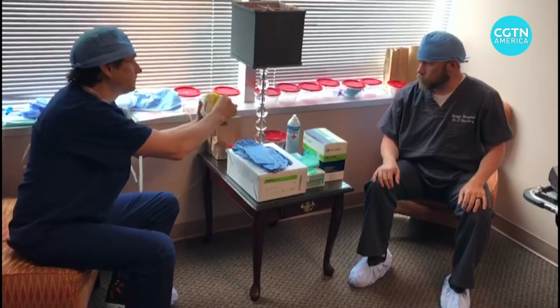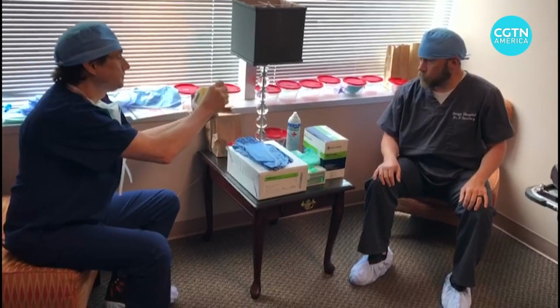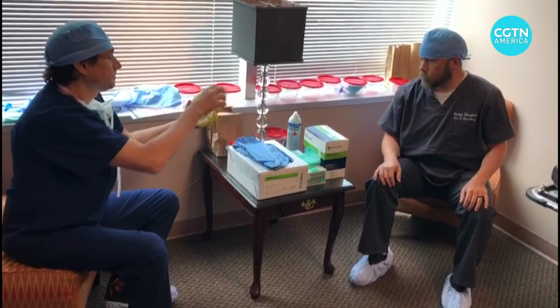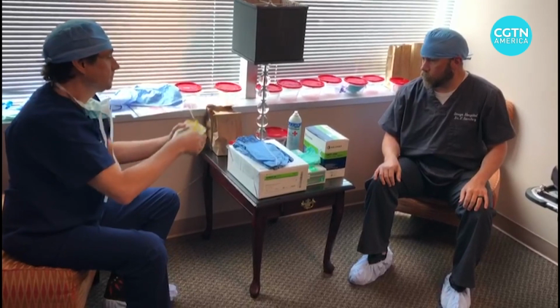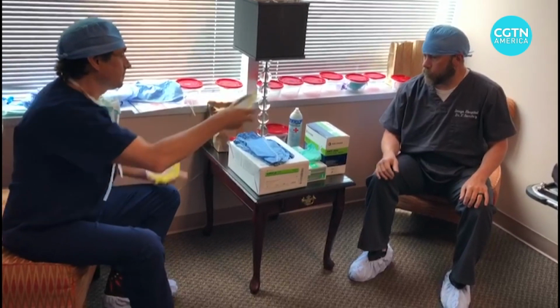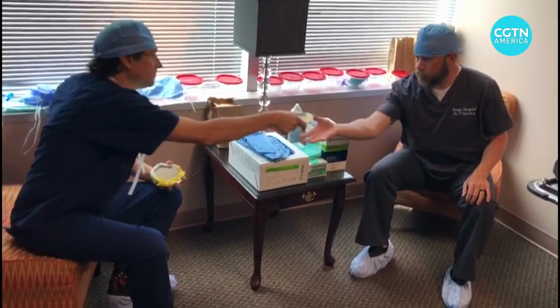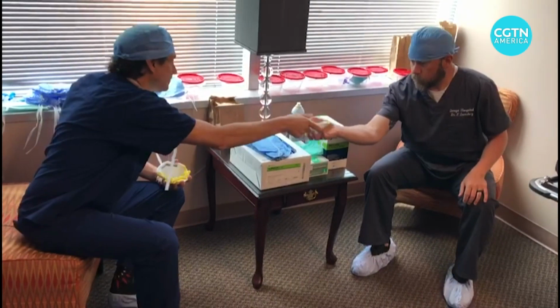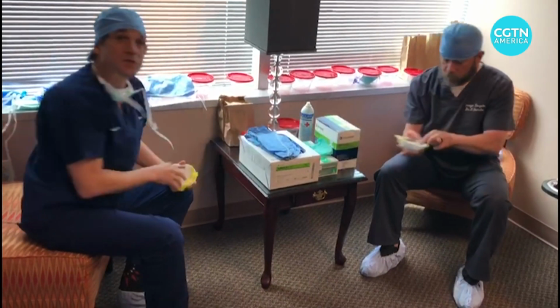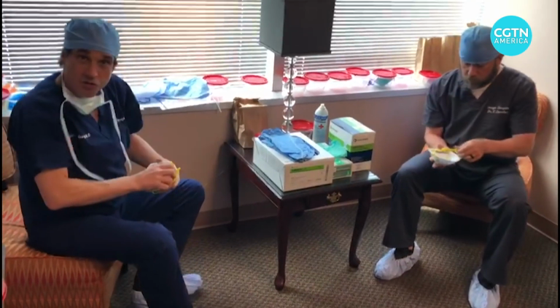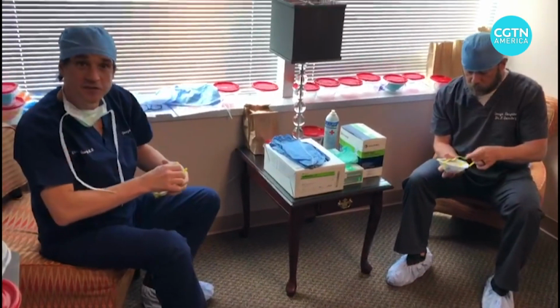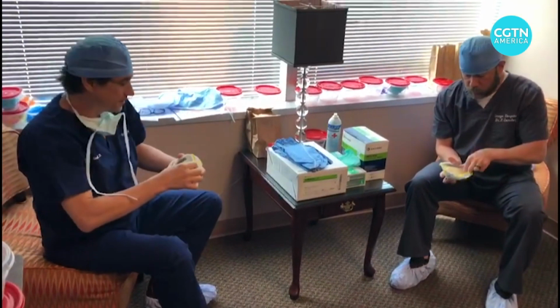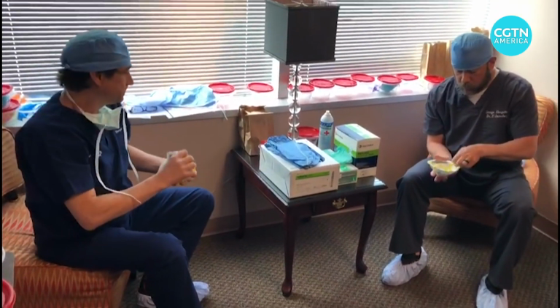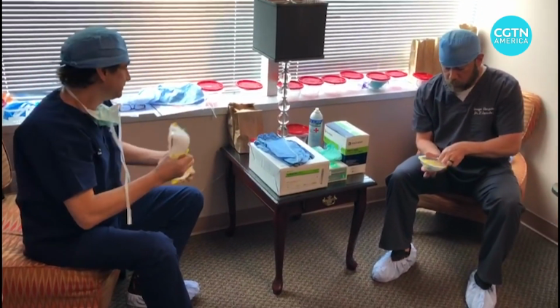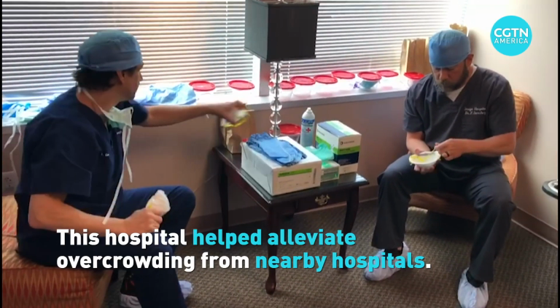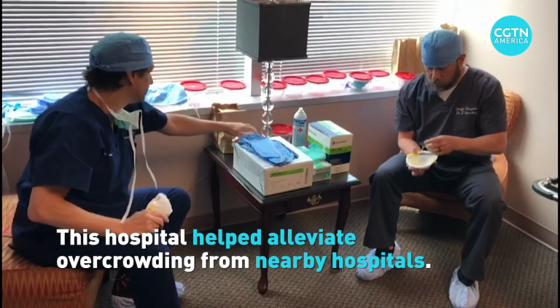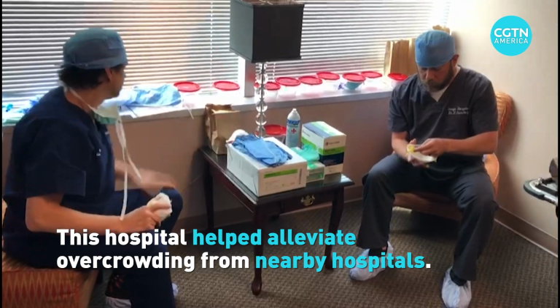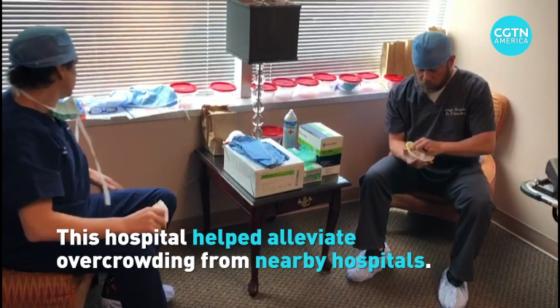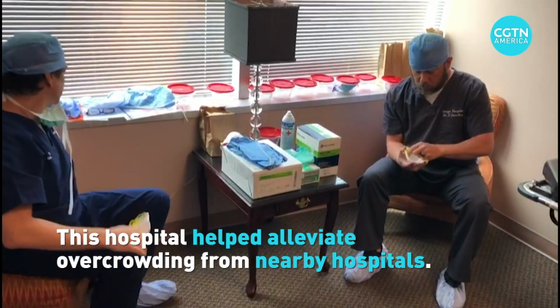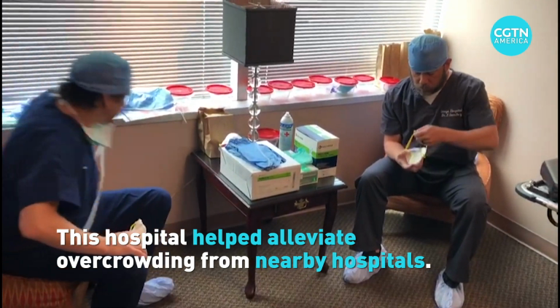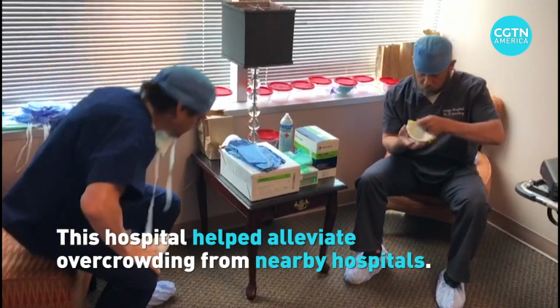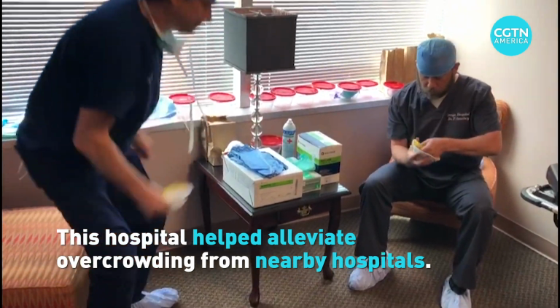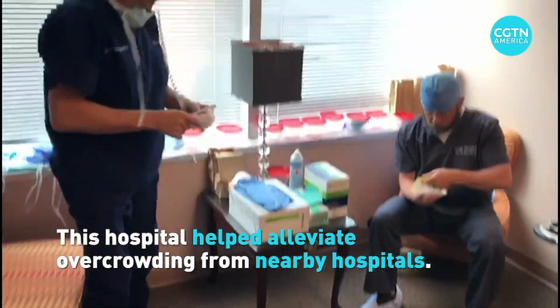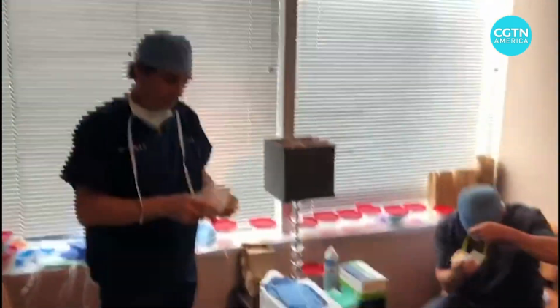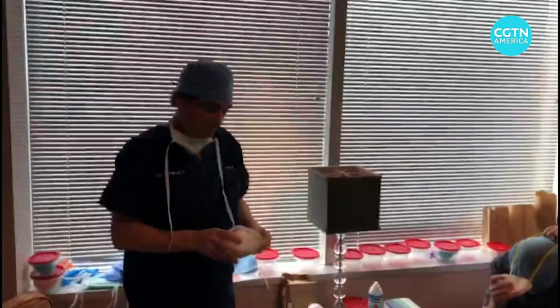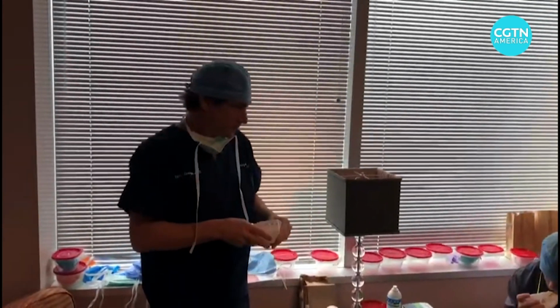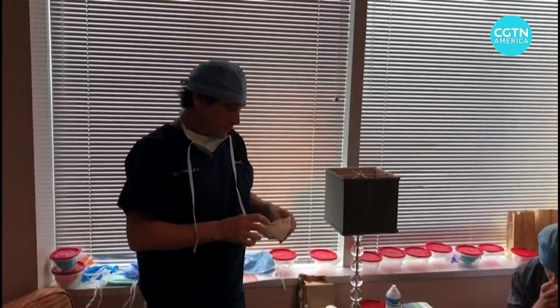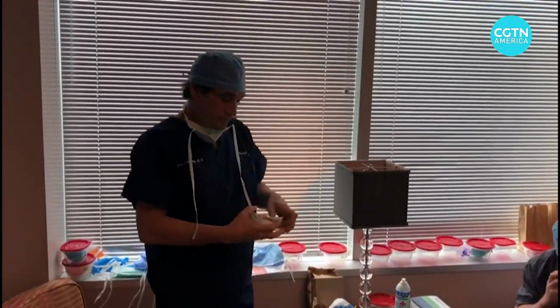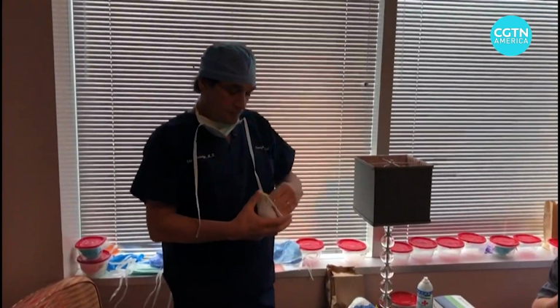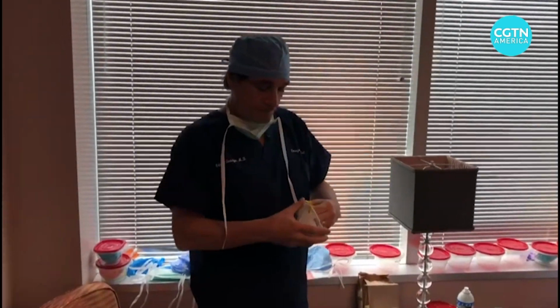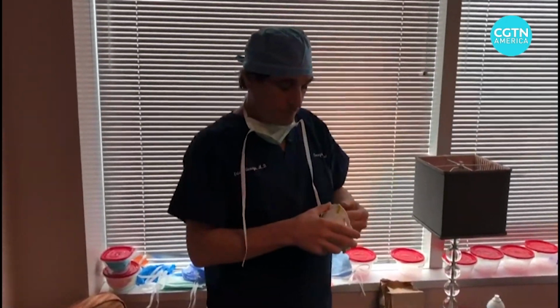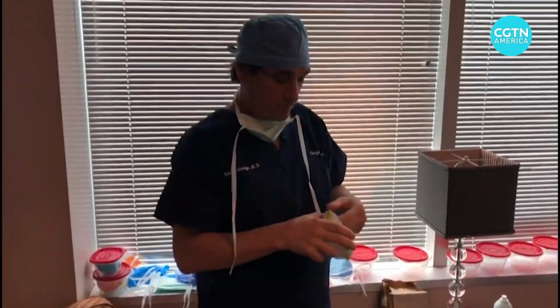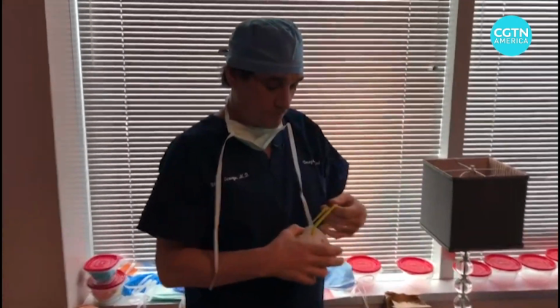There was a huge outbreak in New Orleans and that has basically gotten under control. This is a Tier 2 hospital. They got a lot of spillover from the major hospitals in the area, and they were basically asked to do stuff that they normally don't do.